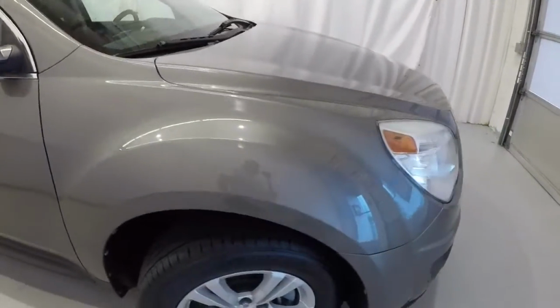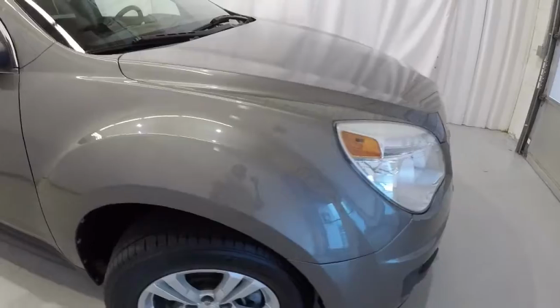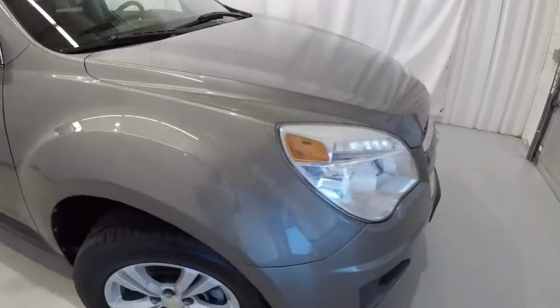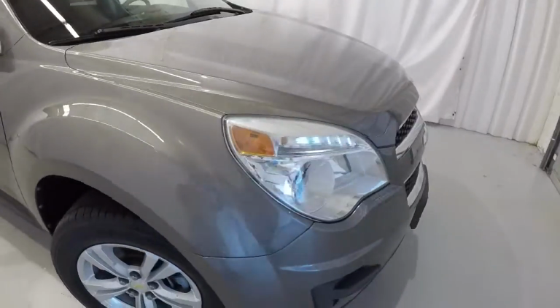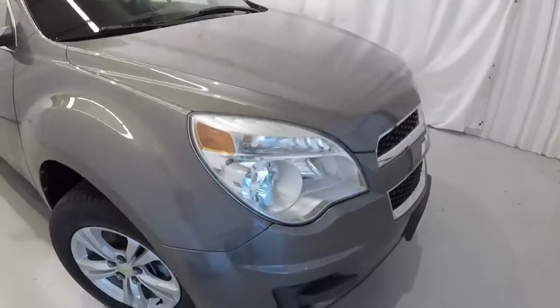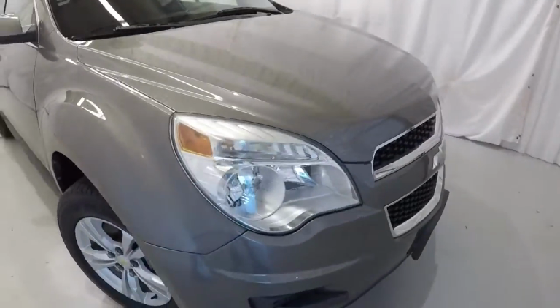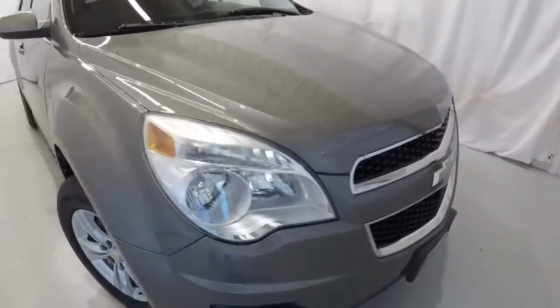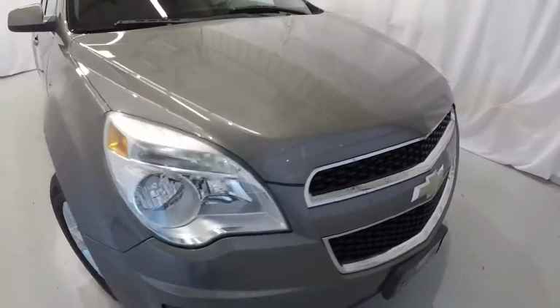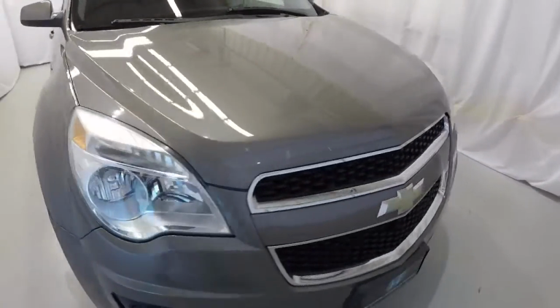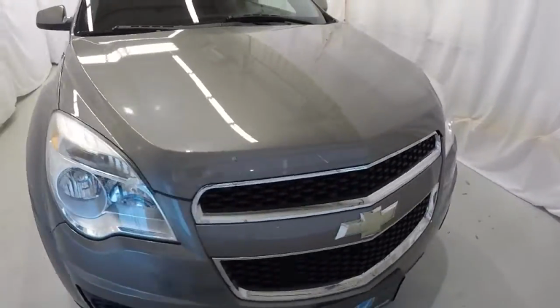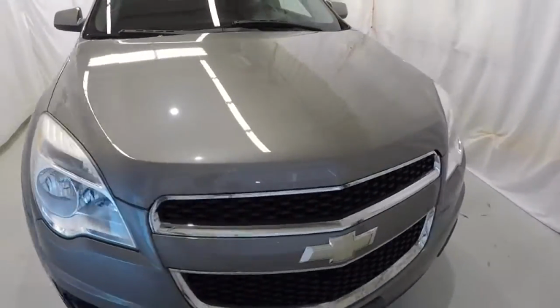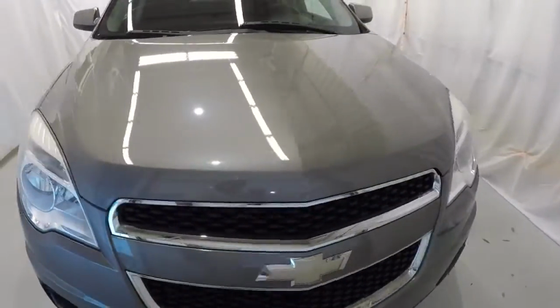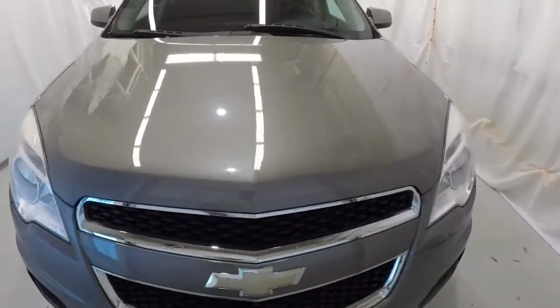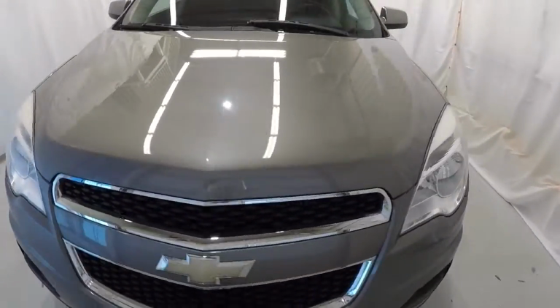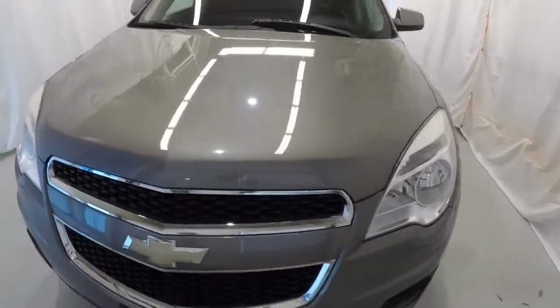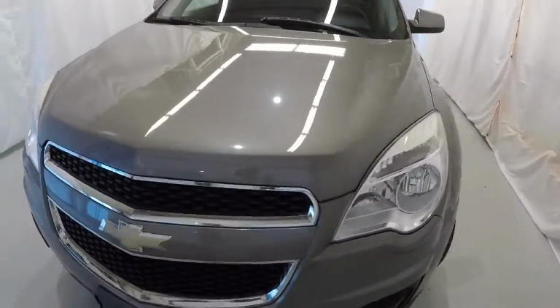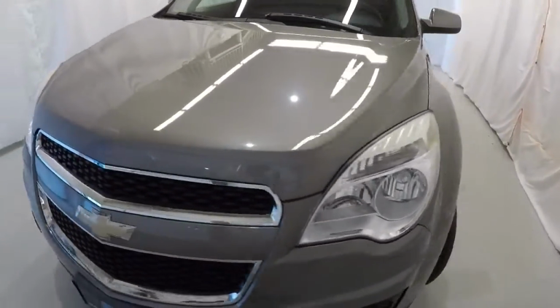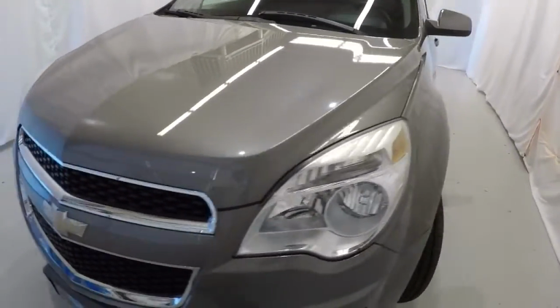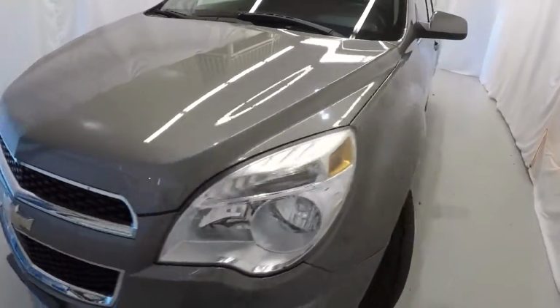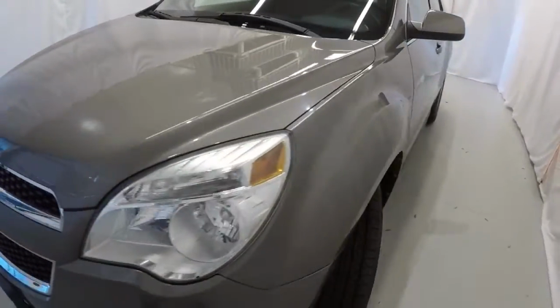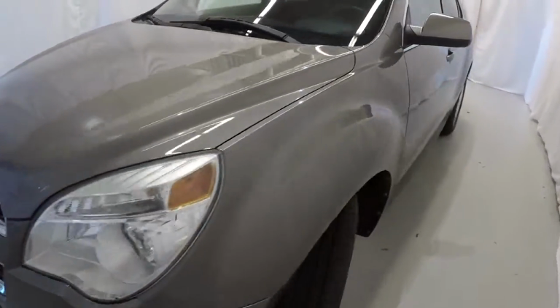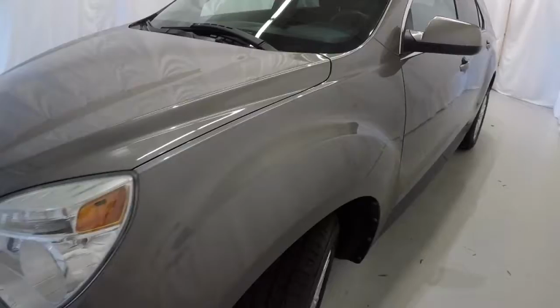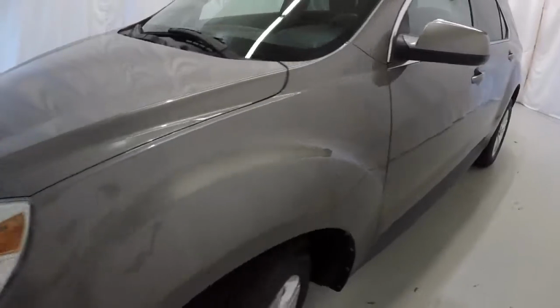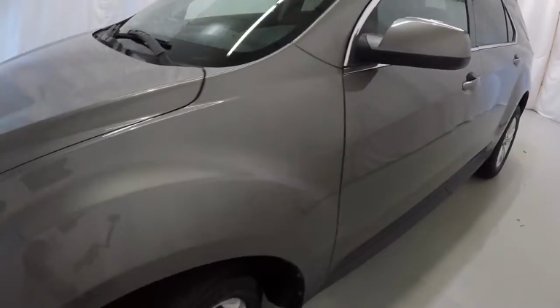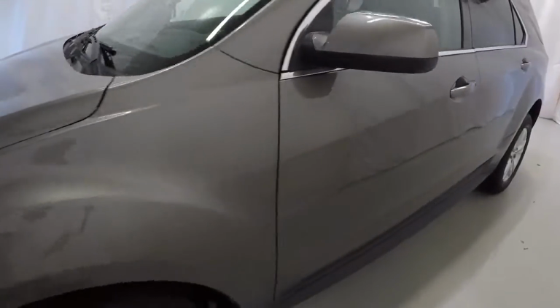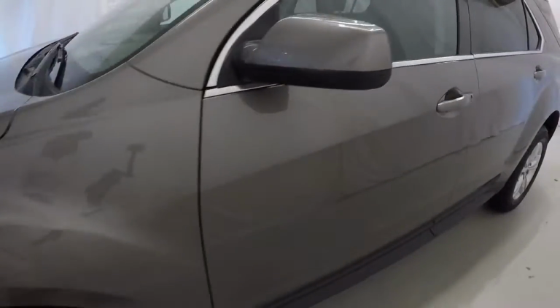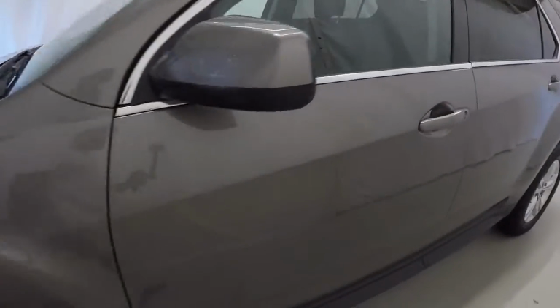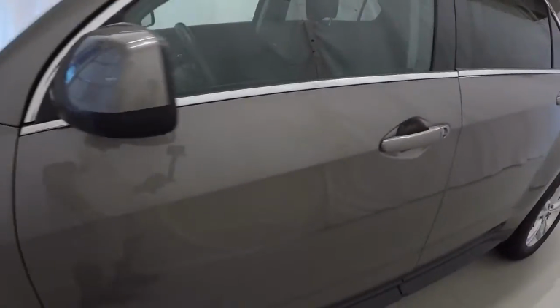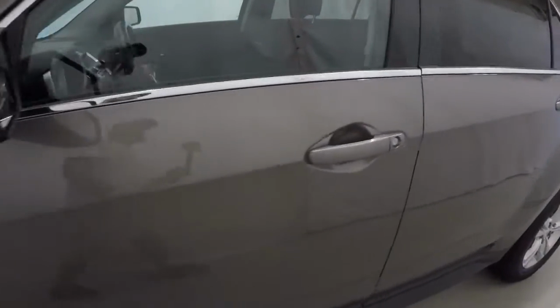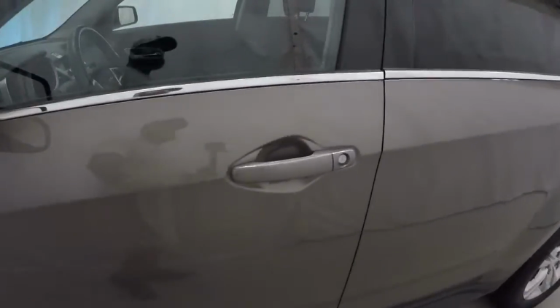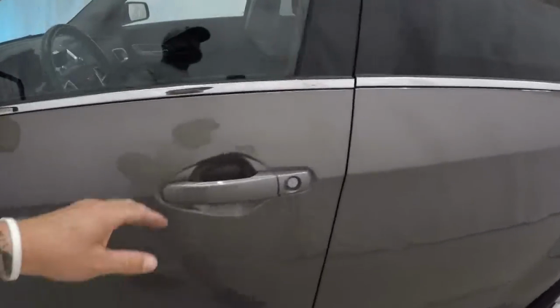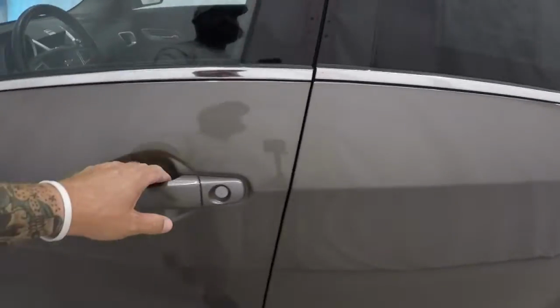Once again, it's a 2011 Chevrolet Equinox LT, 74,000 miles, clean Carfax, just one owner. Let's go ahead and take a look on the inside.